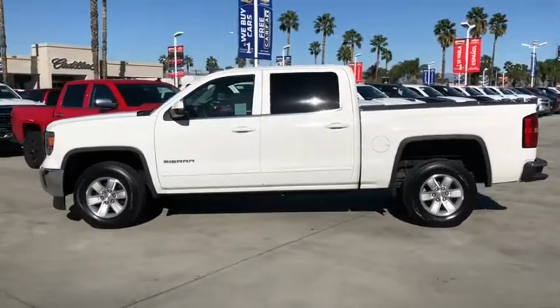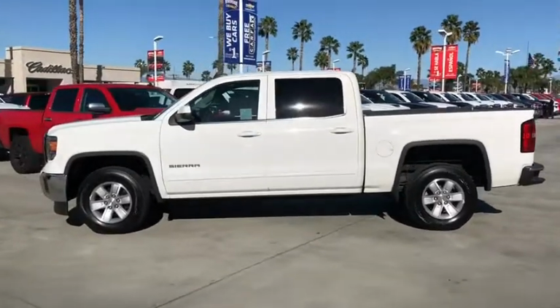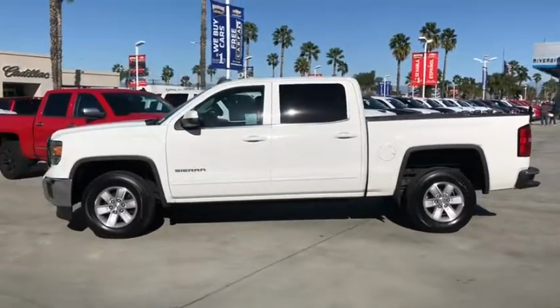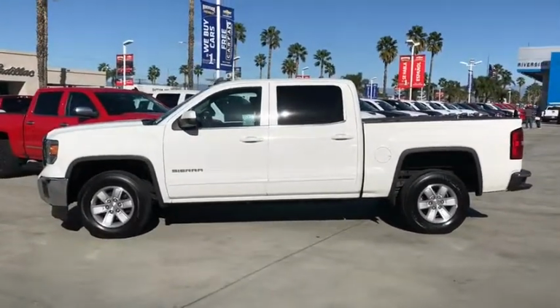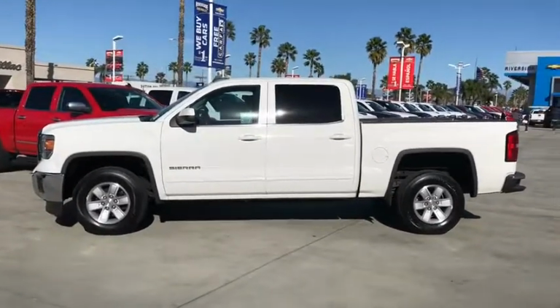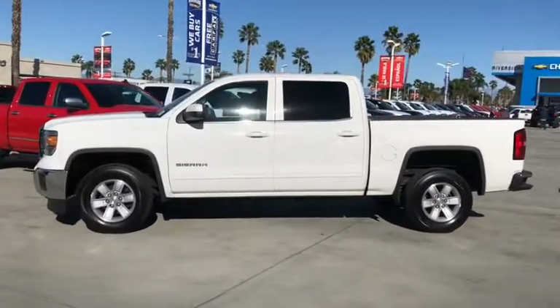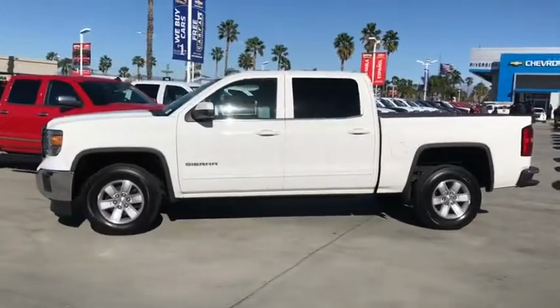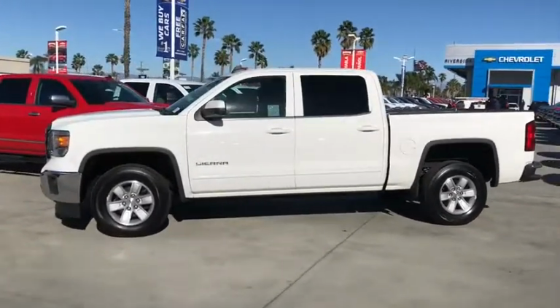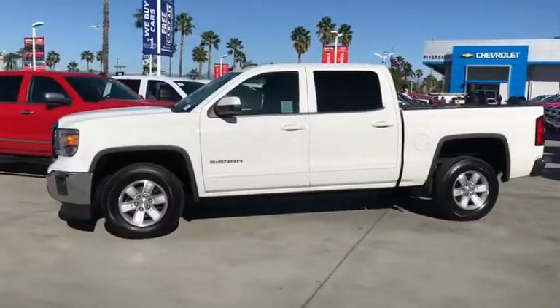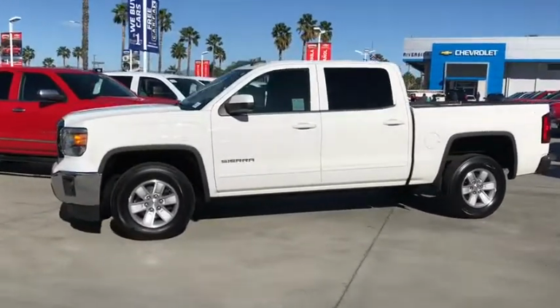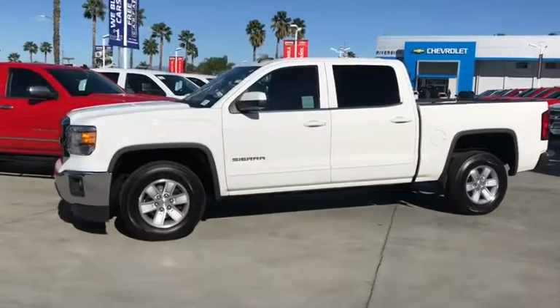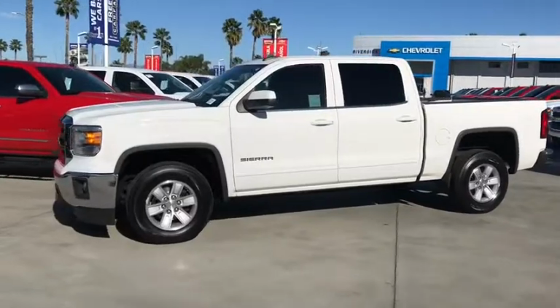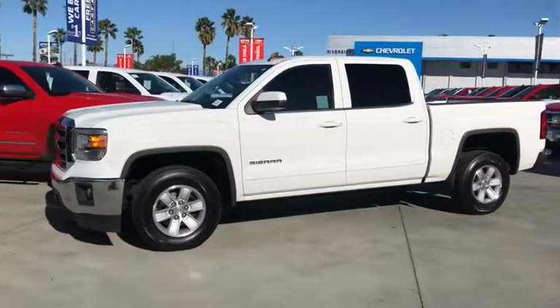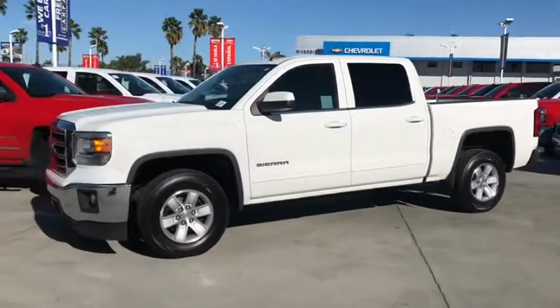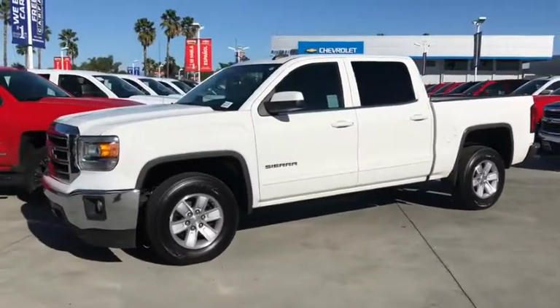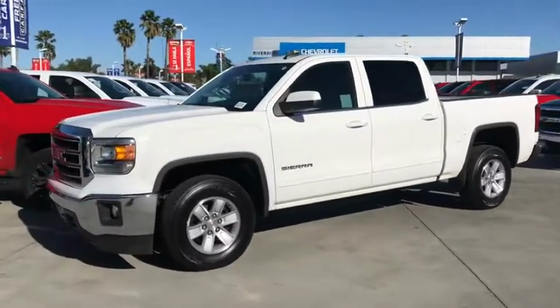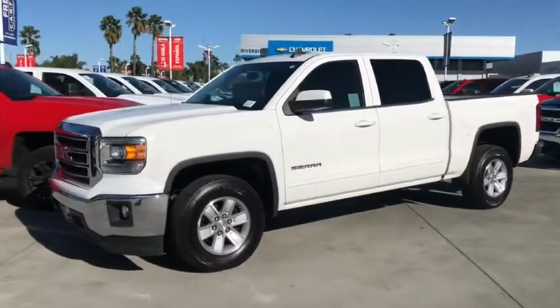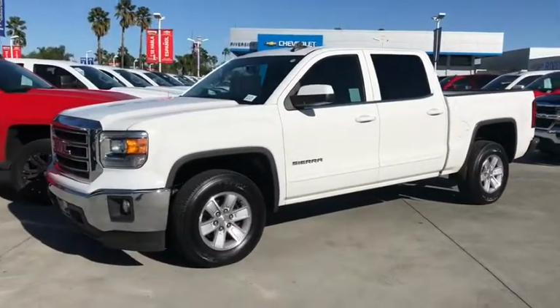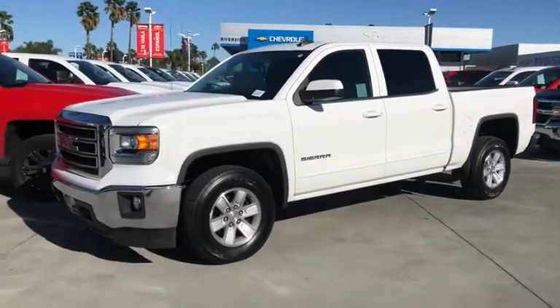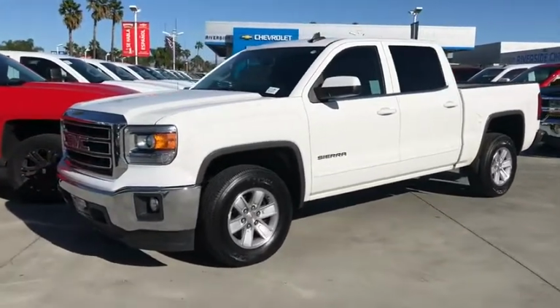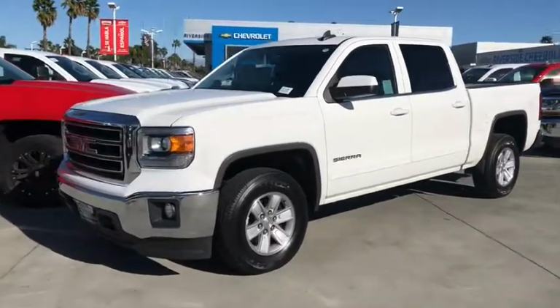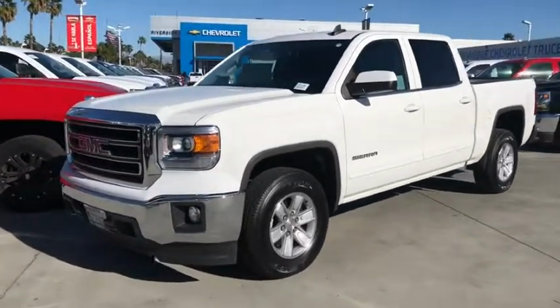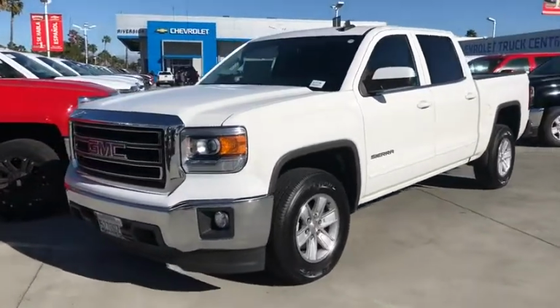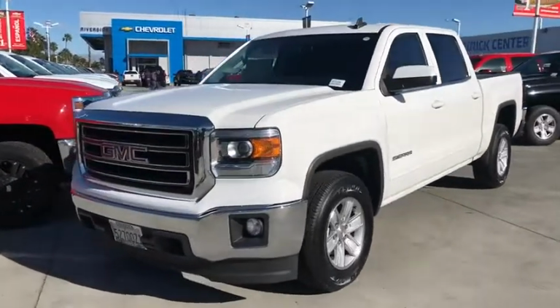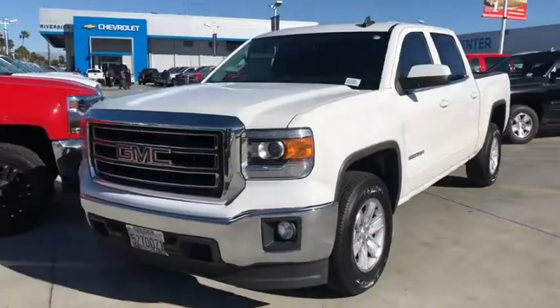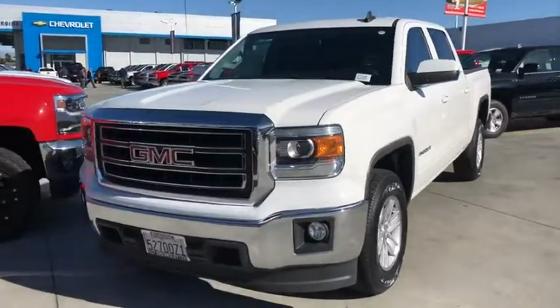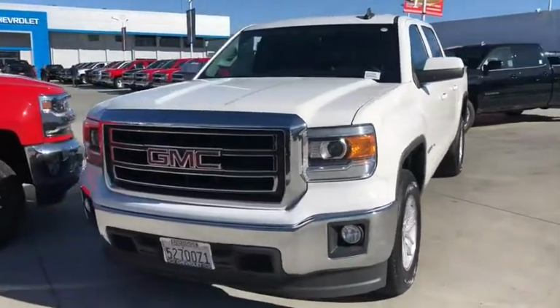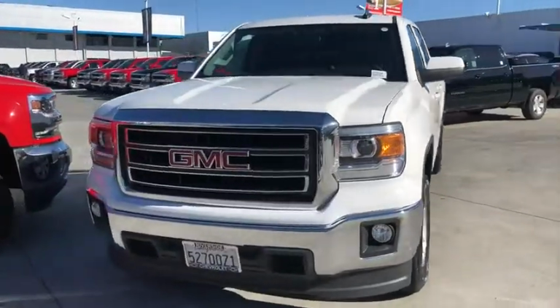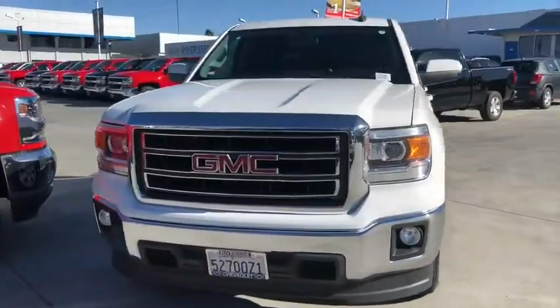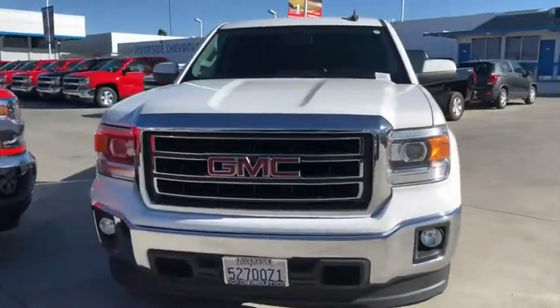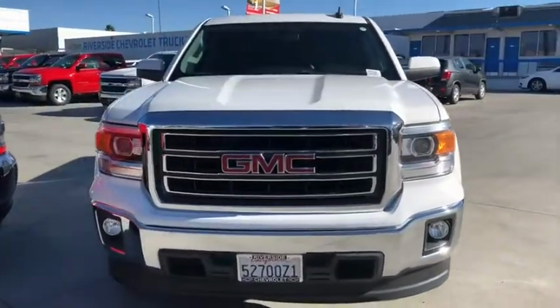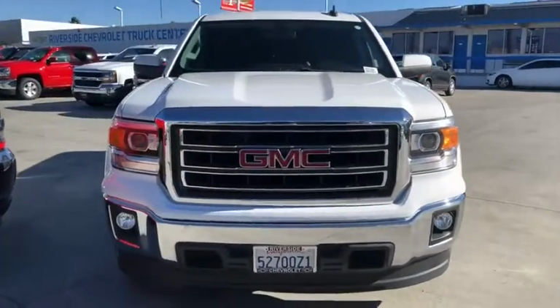Here are some of this vehicle's great options: steering wheel audio controls, OnStar, traction control, dual airbags, power steering, alloy wheels, four-wheel disc brakes, and center armrest.